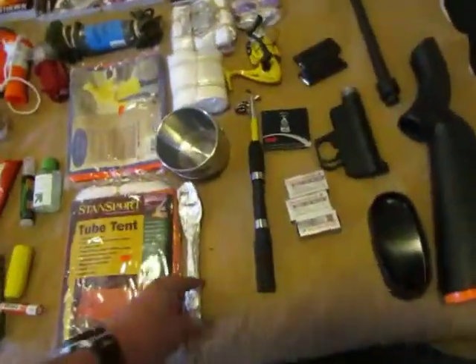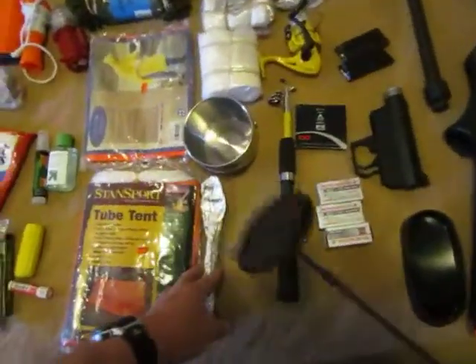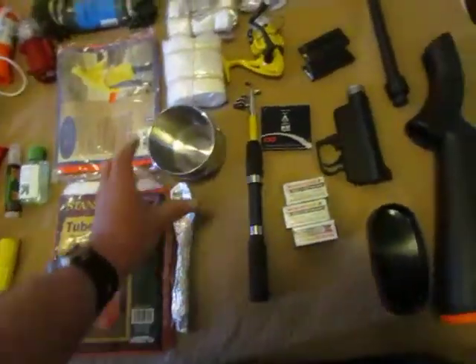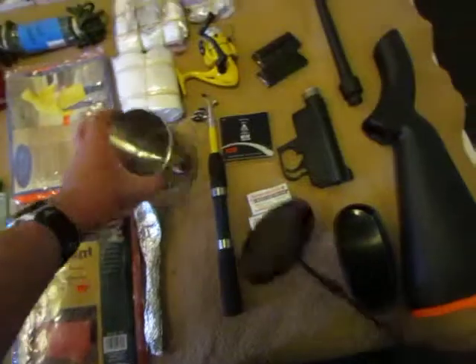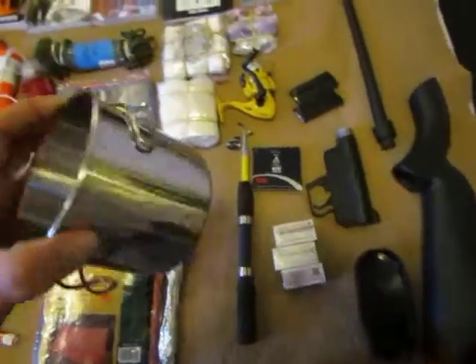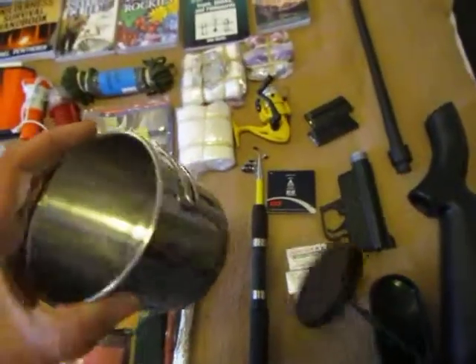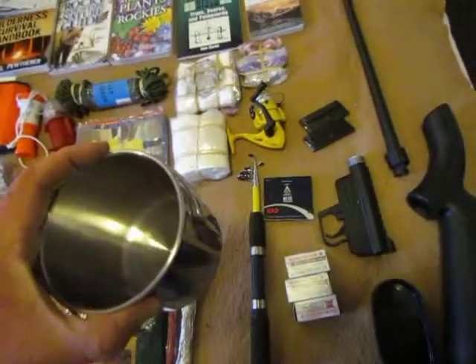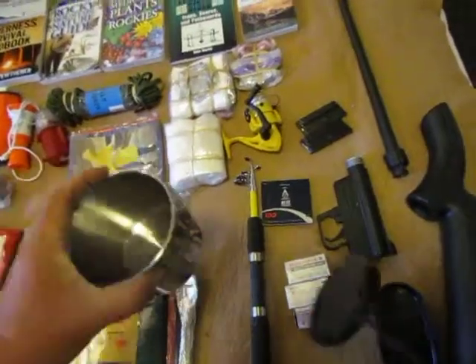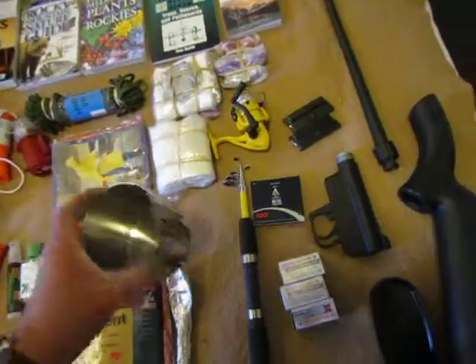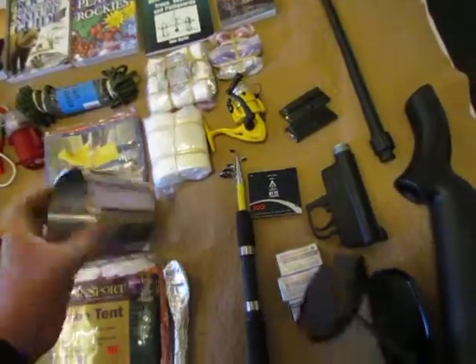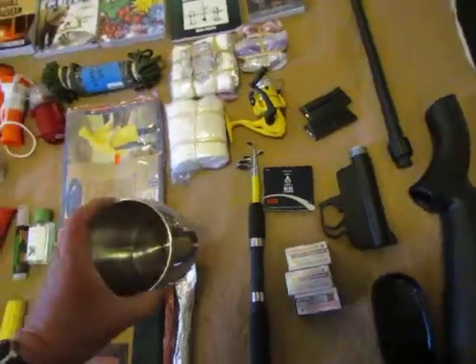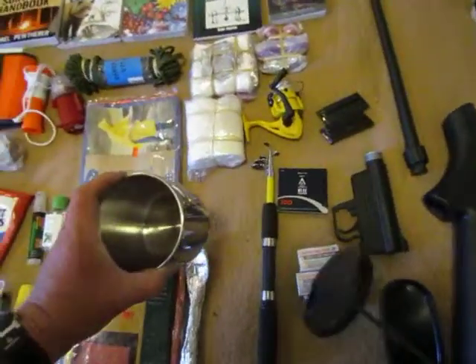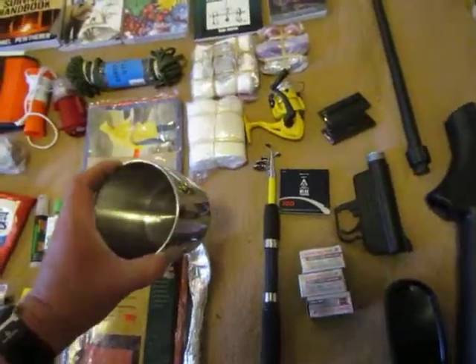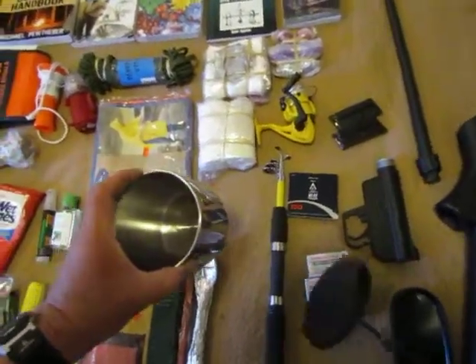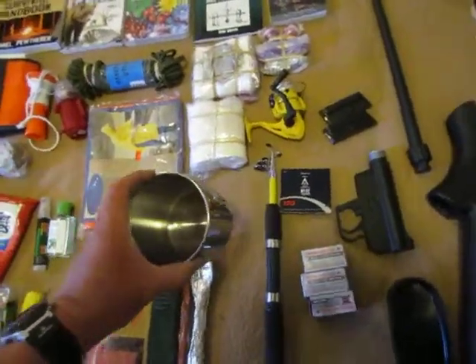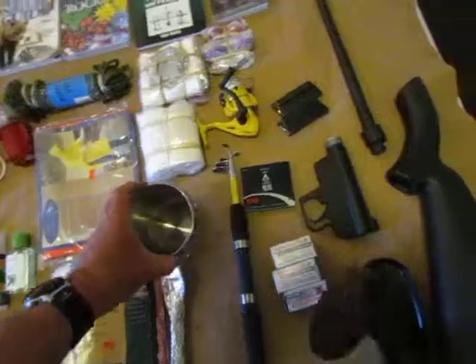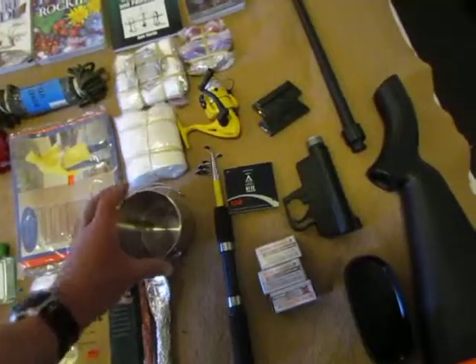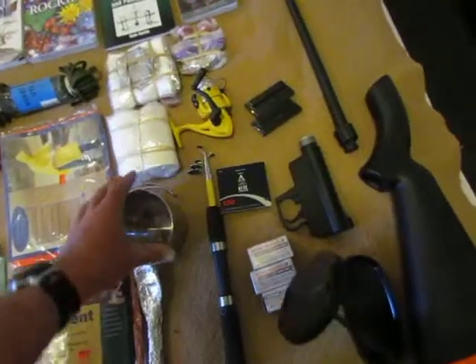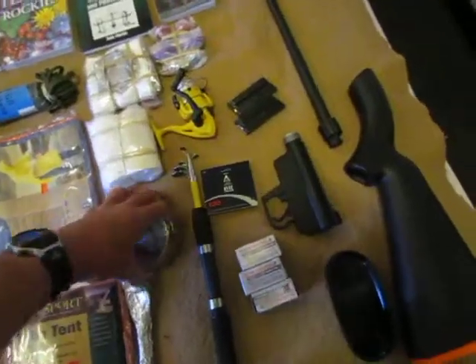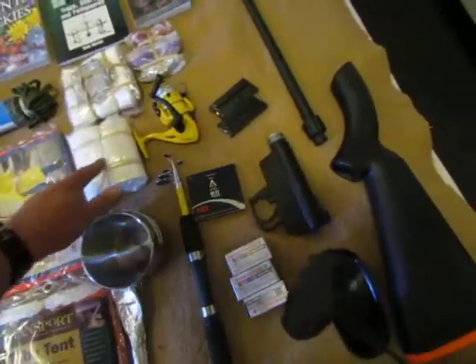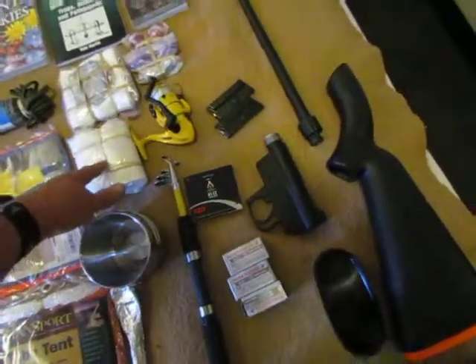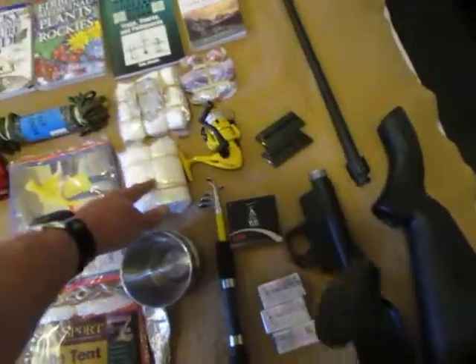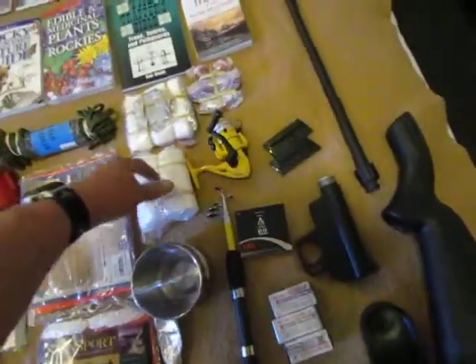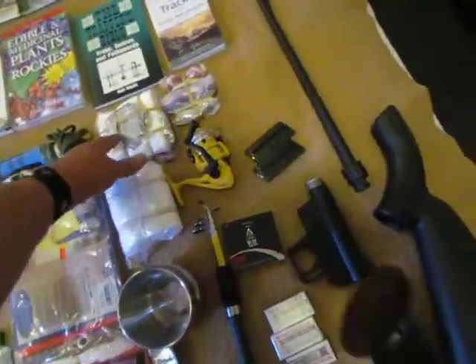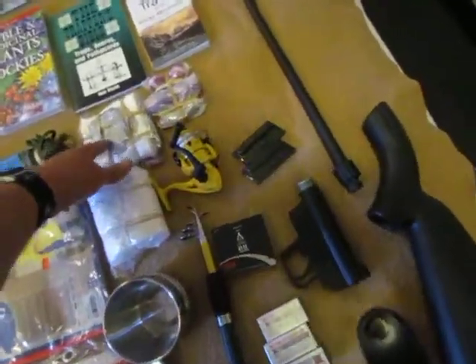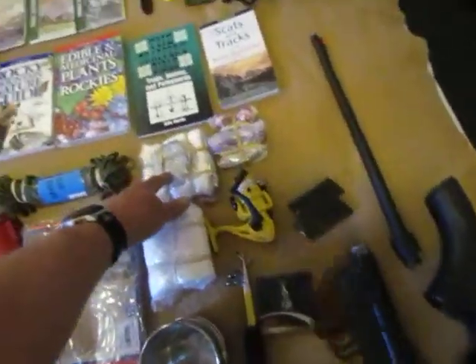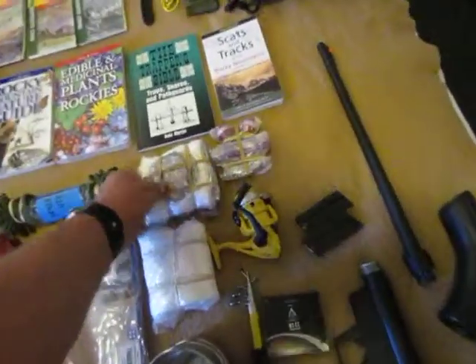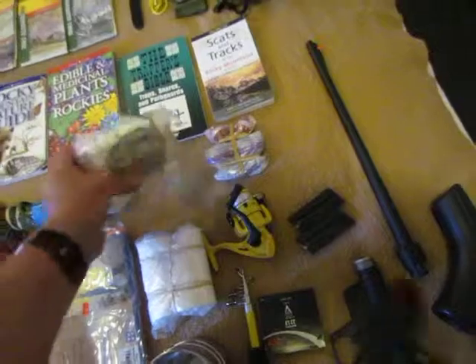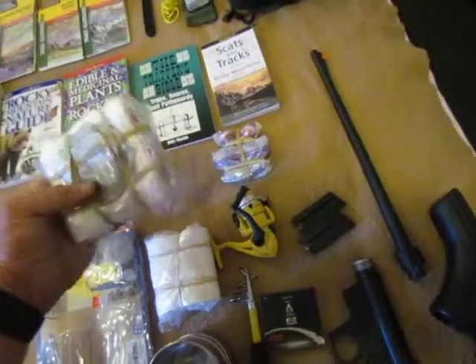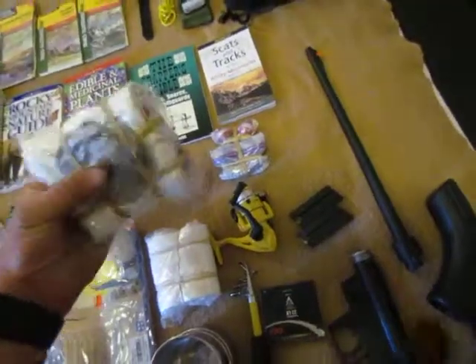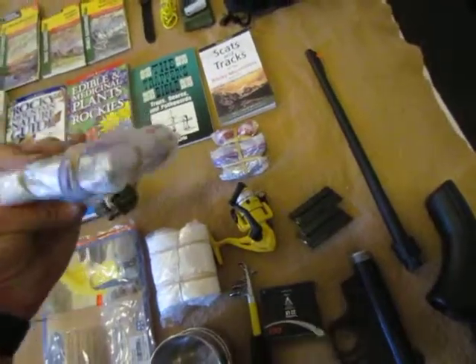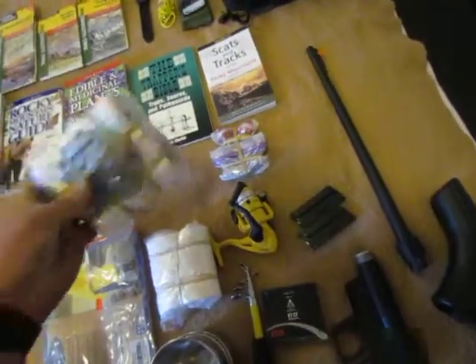Some utensils — this is for boiling water to purify it if I ran out of water purifying tablets; you boil the water for three minutes. Toilet paper — a necessity. And just some trash bags, duct tape, and some wire.